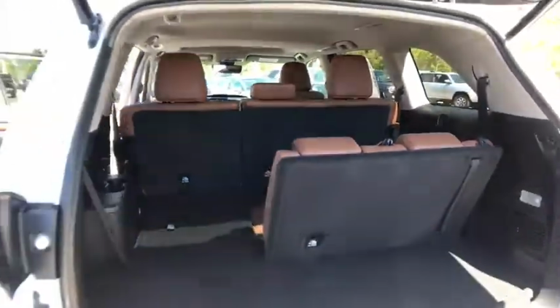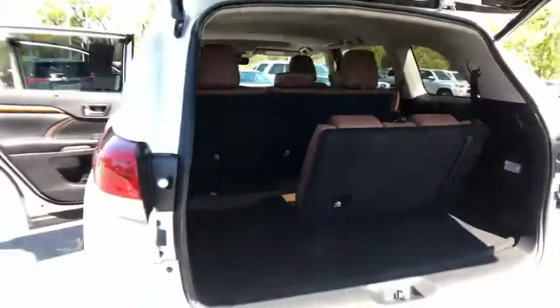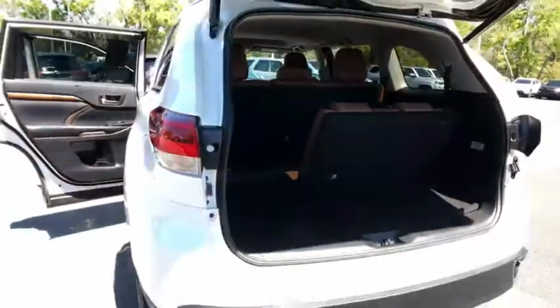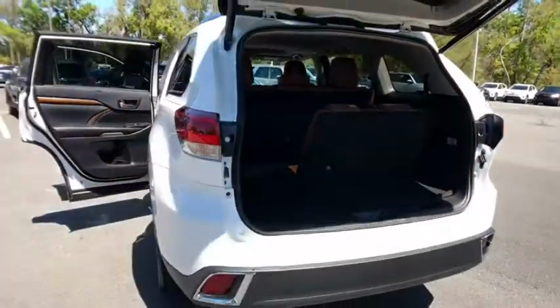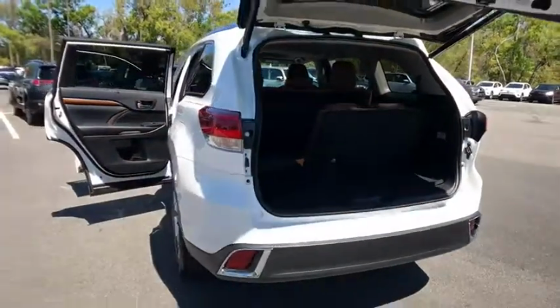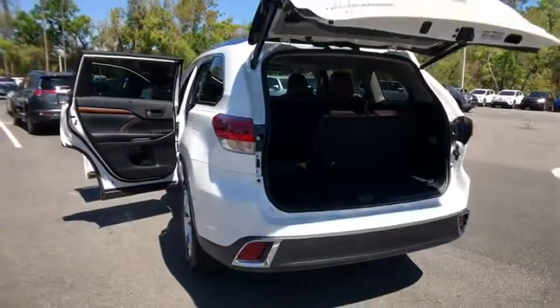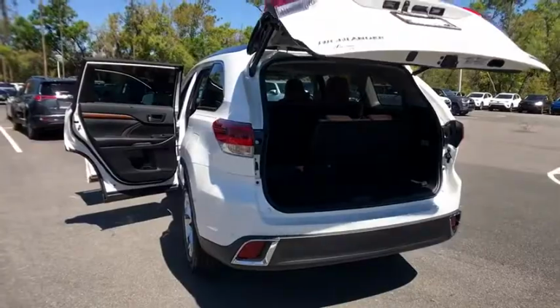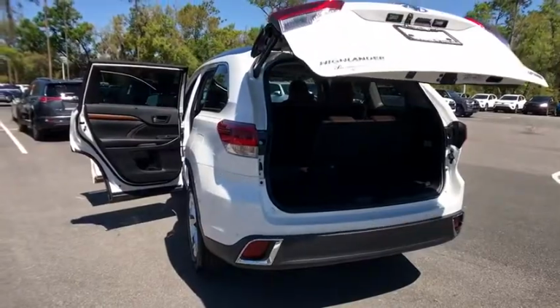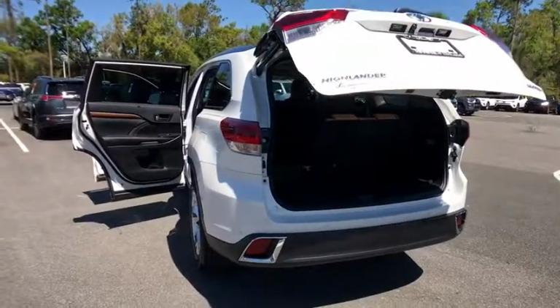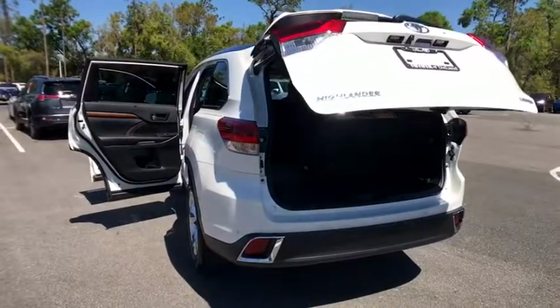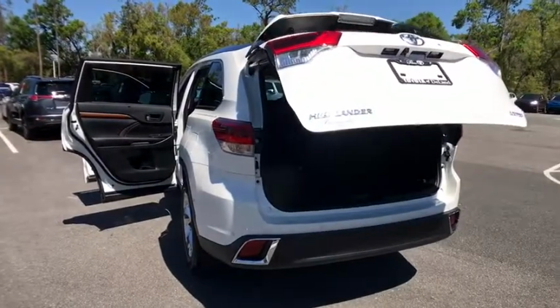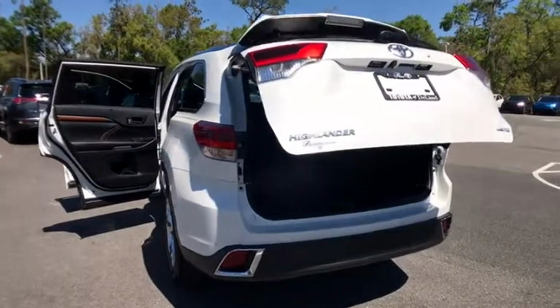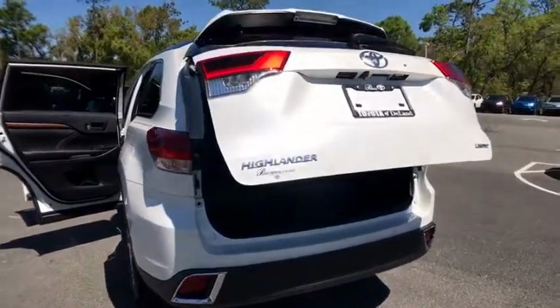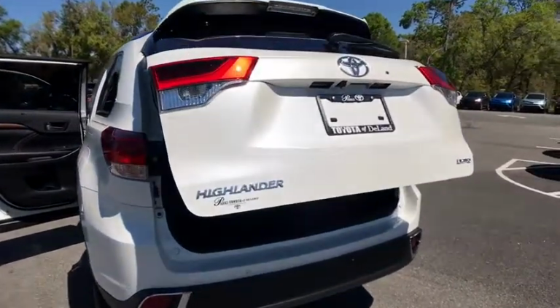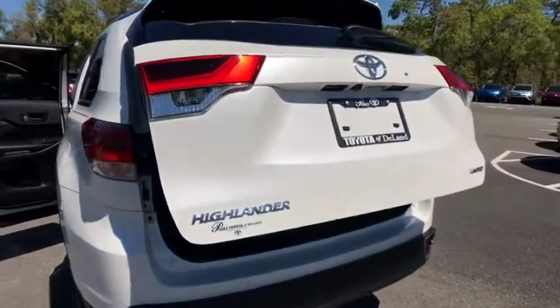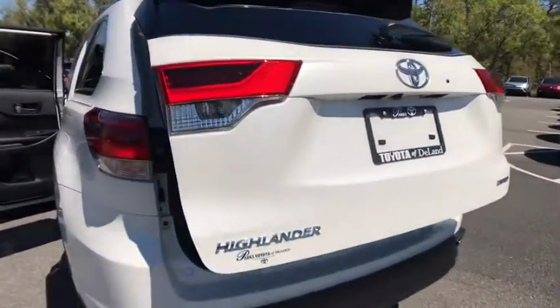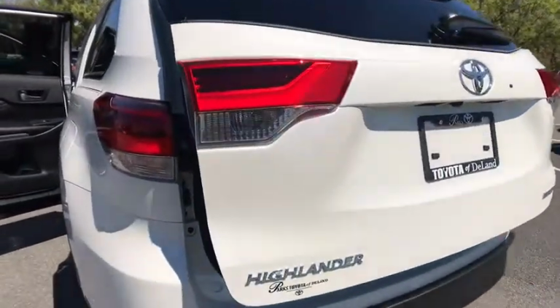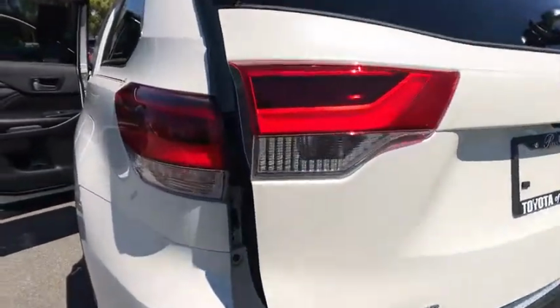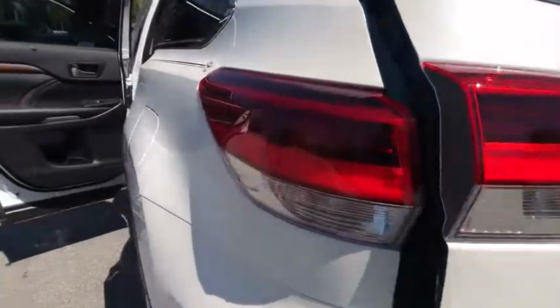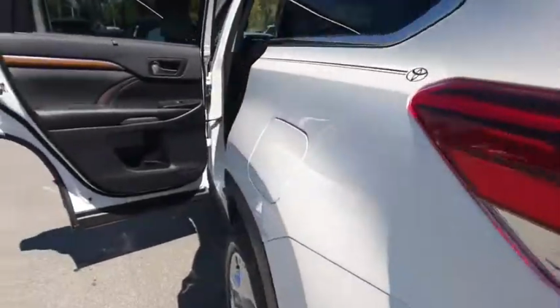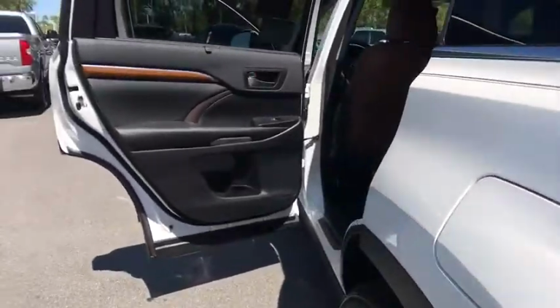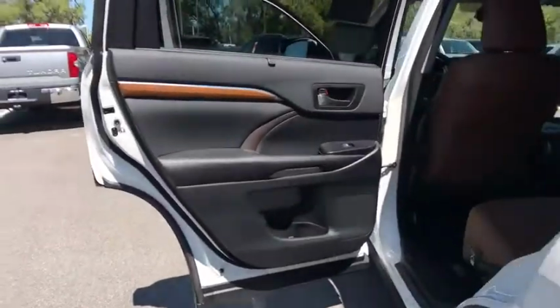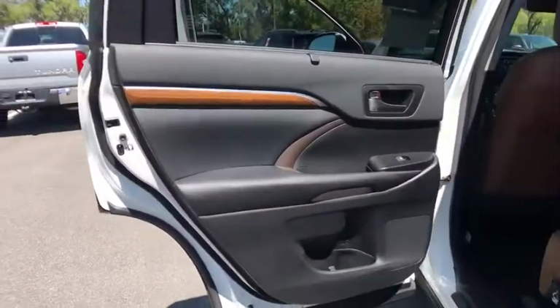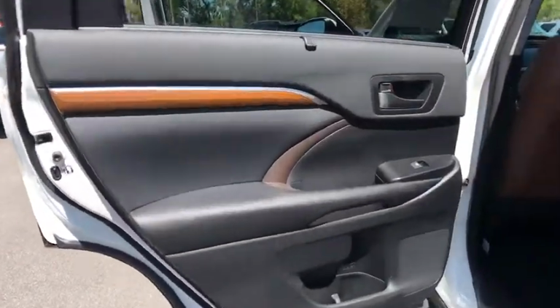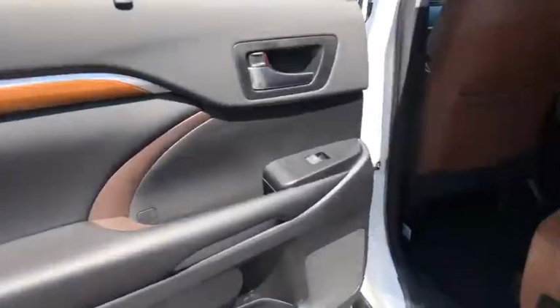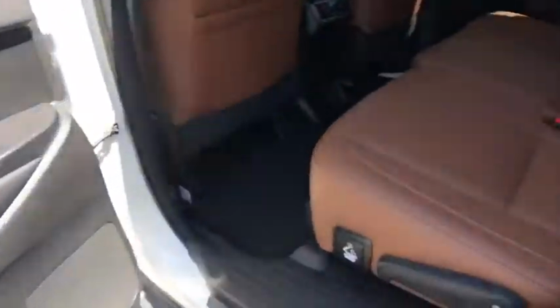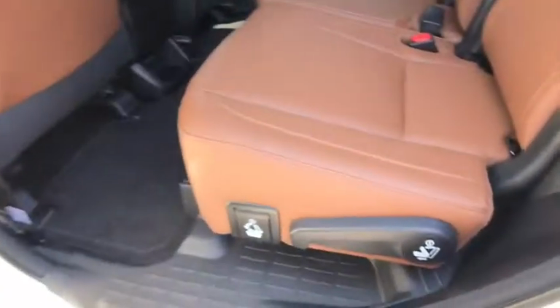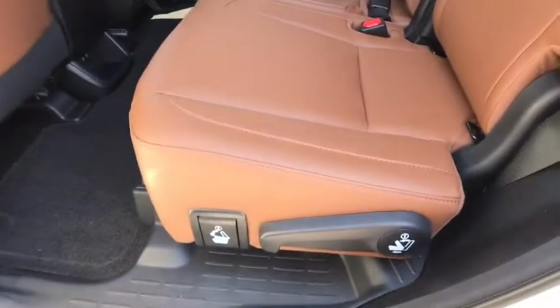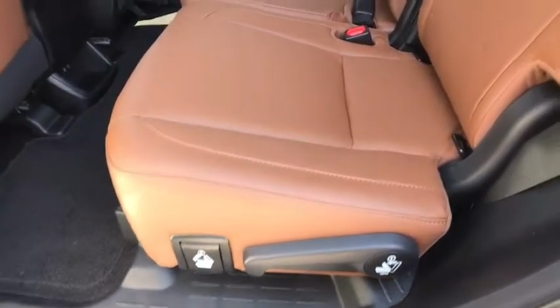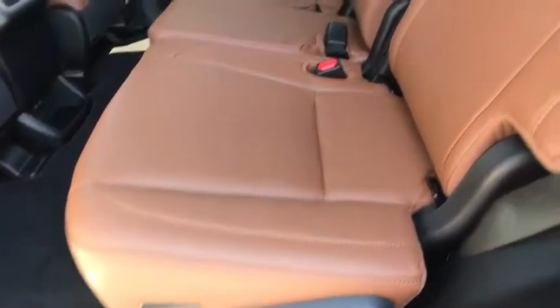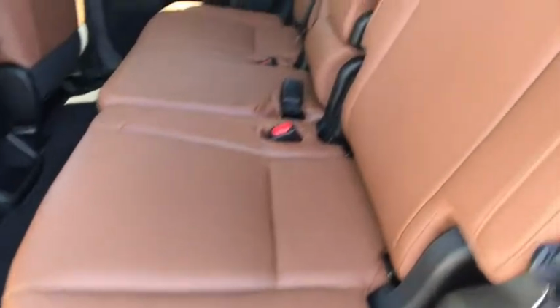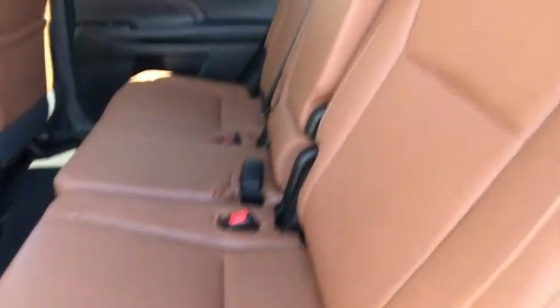Power passenger seat, lane departure warning, Bluetooth, leather-wrapped steering wheel, adjustable steering wheel, power steering, keyless start, hard disk drive media storage, auto-dimming rear view mirror, cruise control, four-wheel disc brakes.